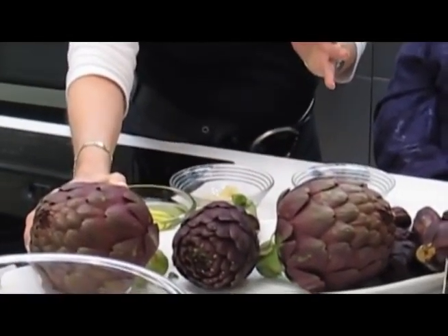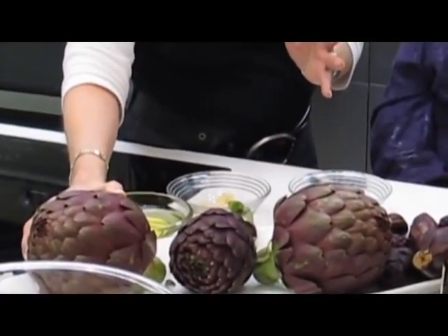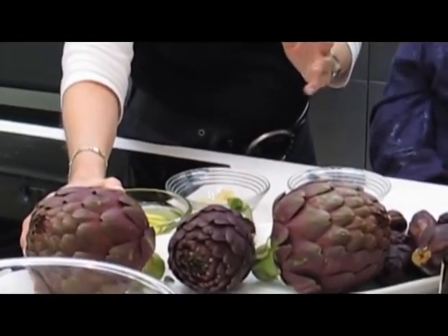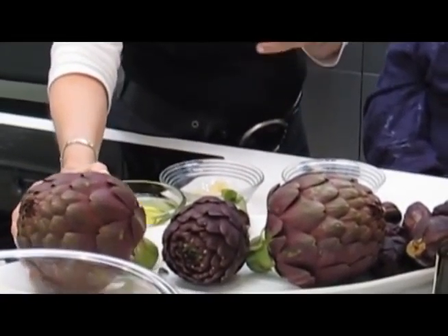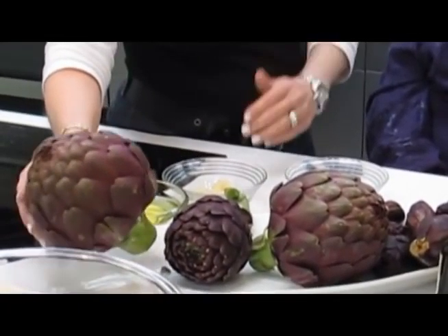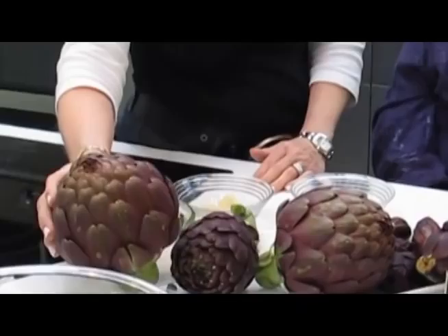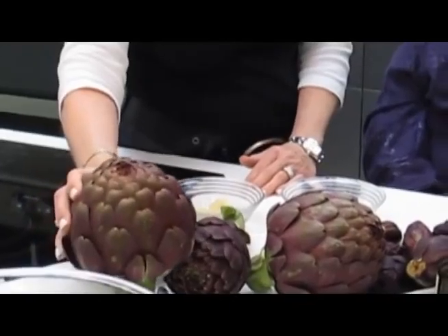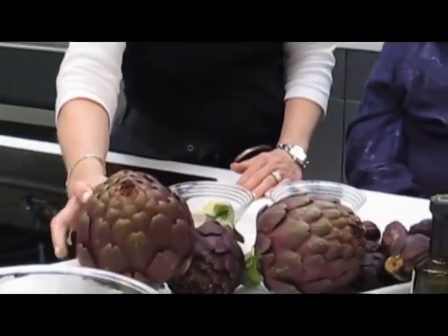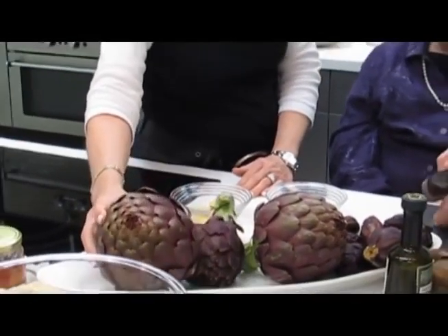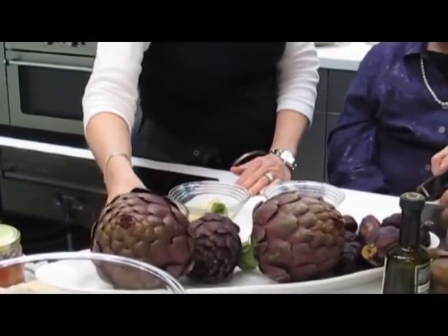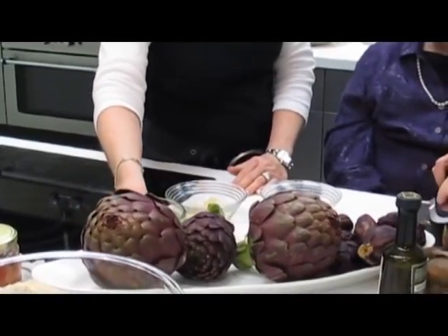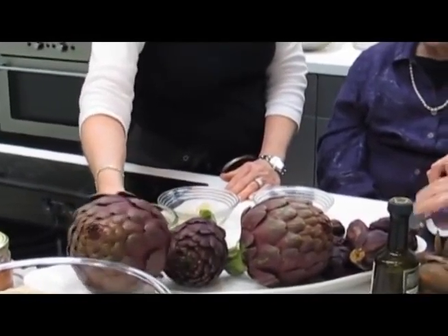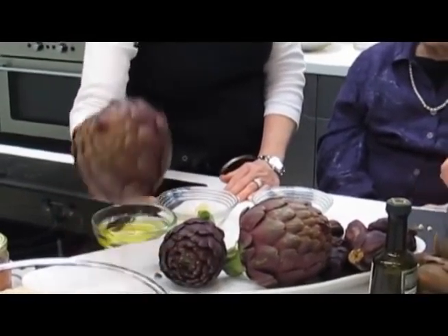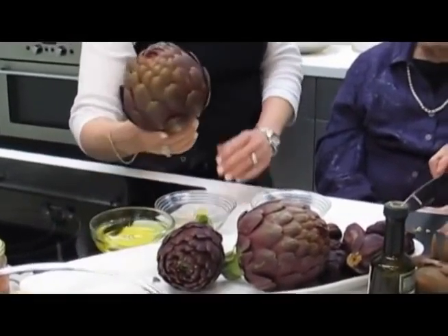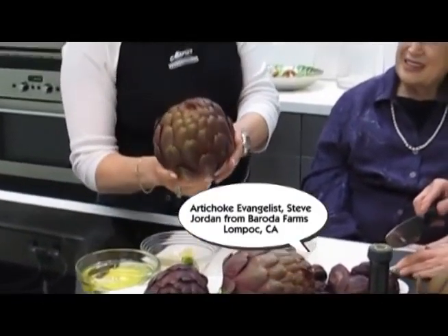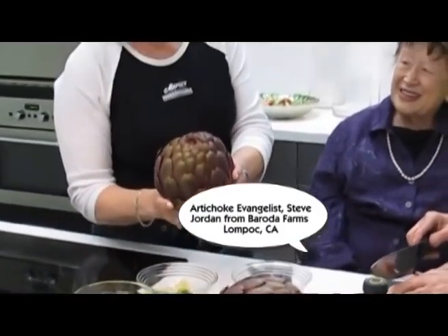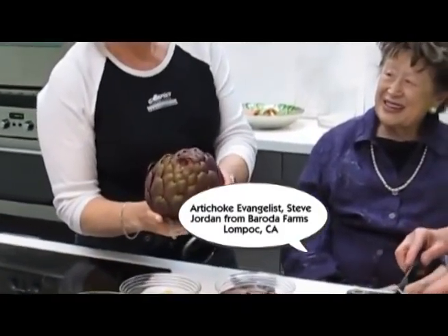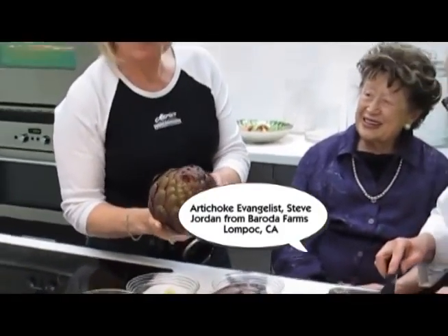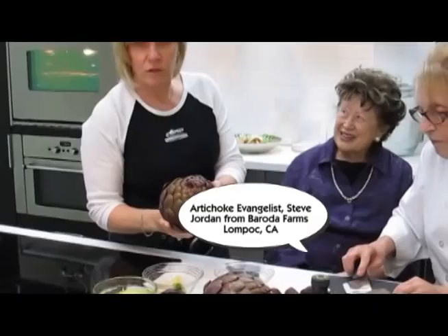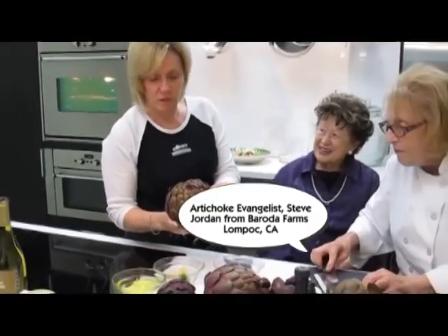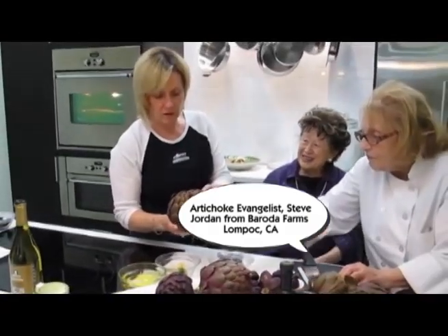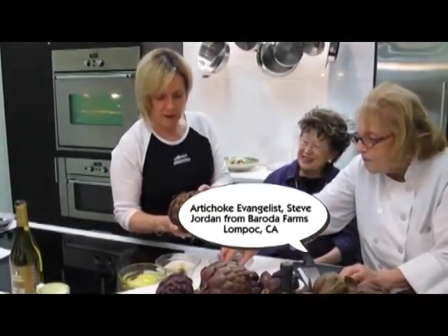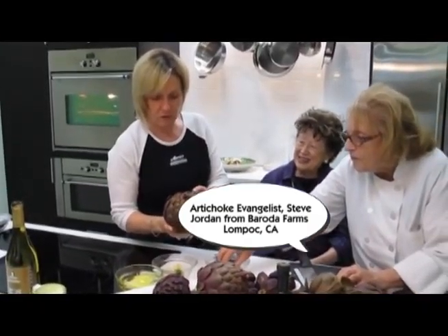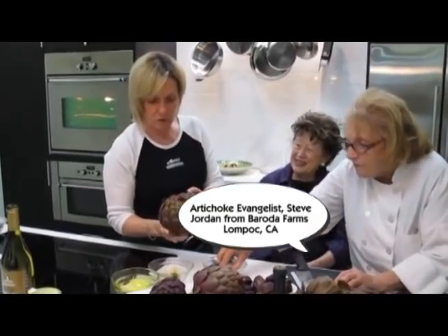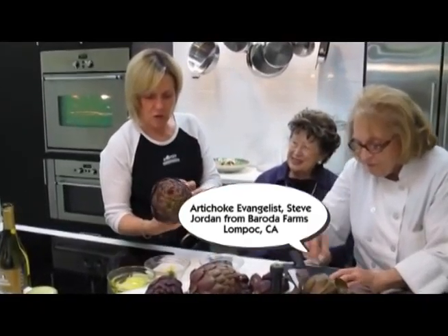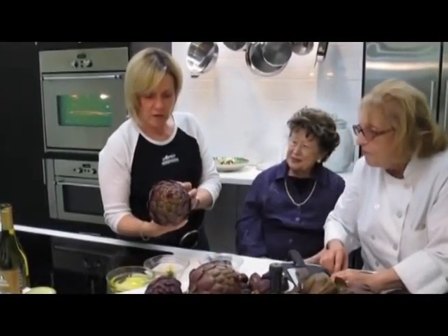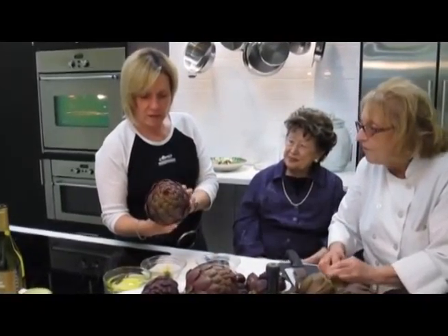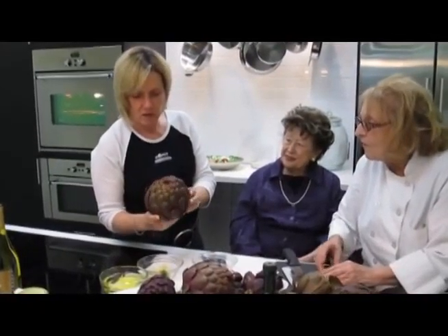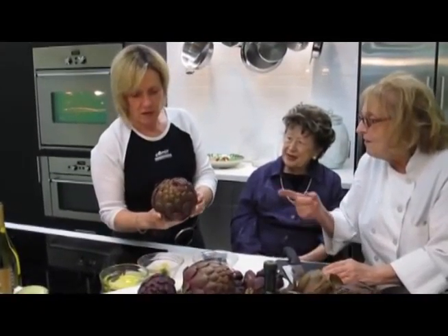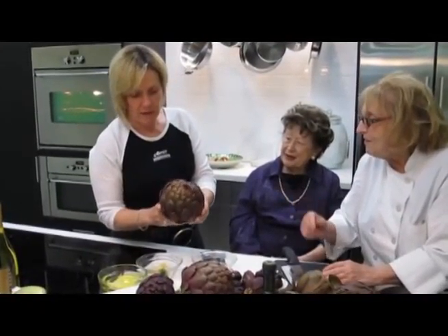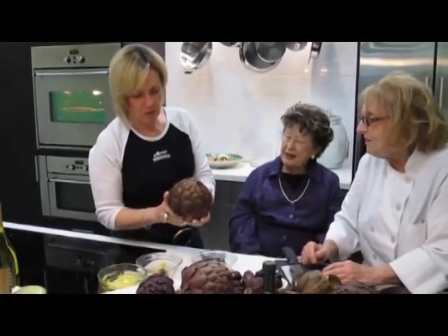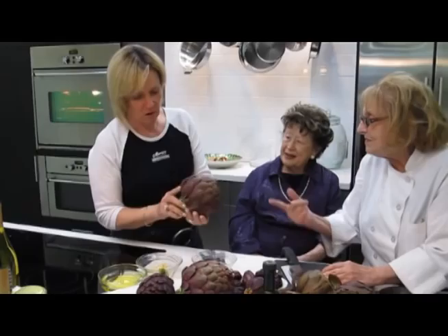Artichokes are grown in California. These are grown in Lone Pop by a small farmer who loves artichokes. His love and passion for artichokes created this amazing-looking artichoke.